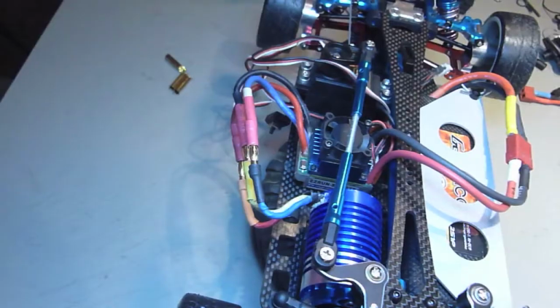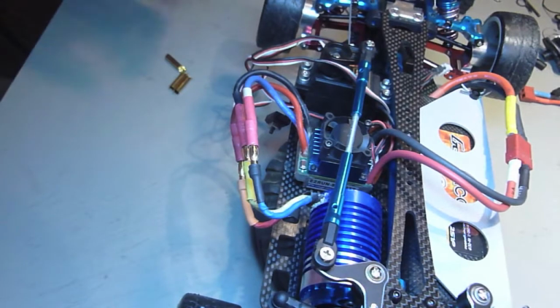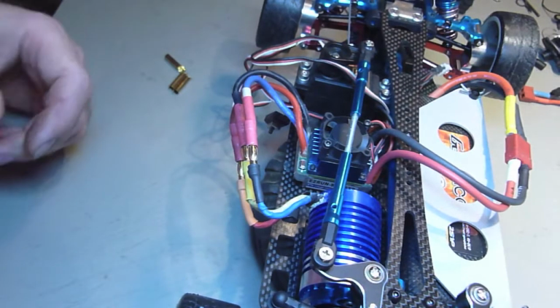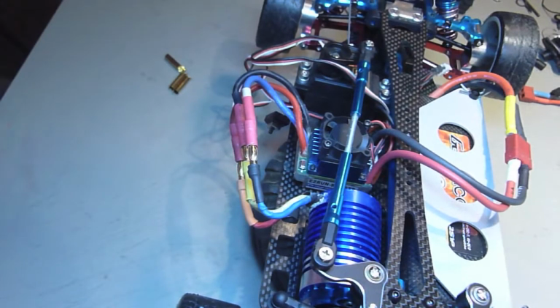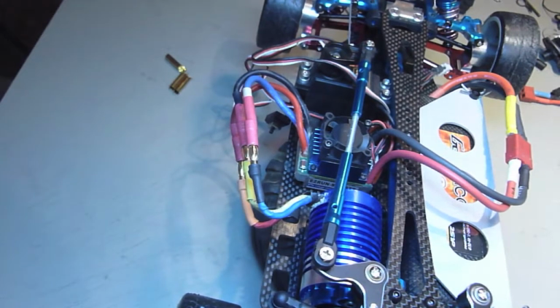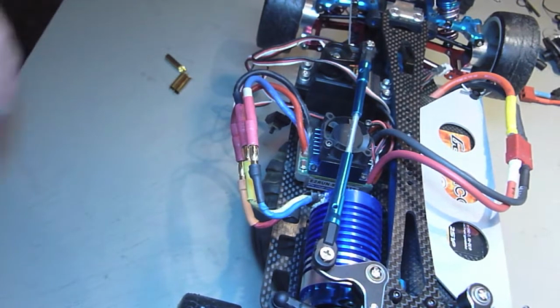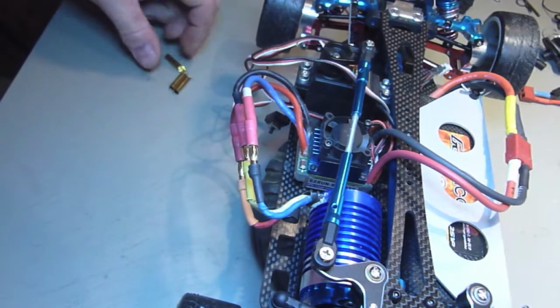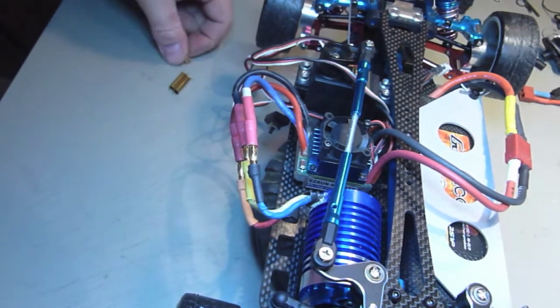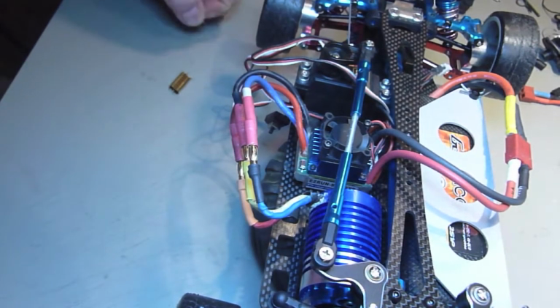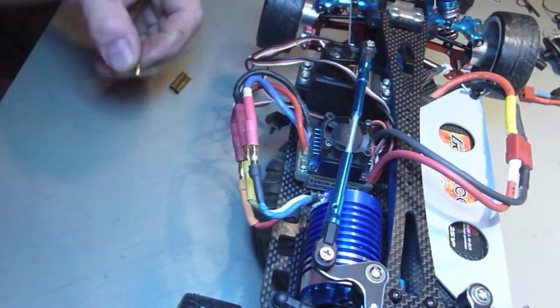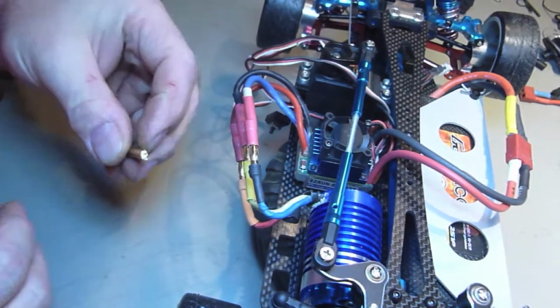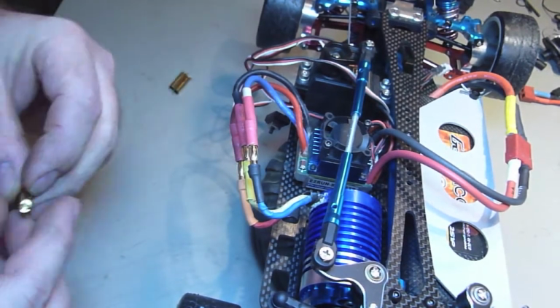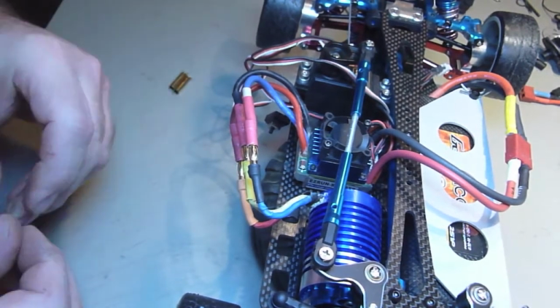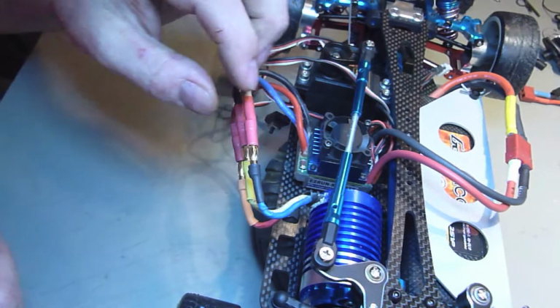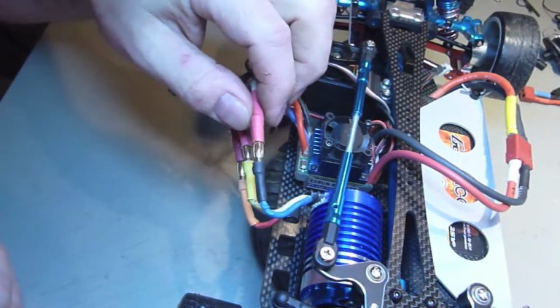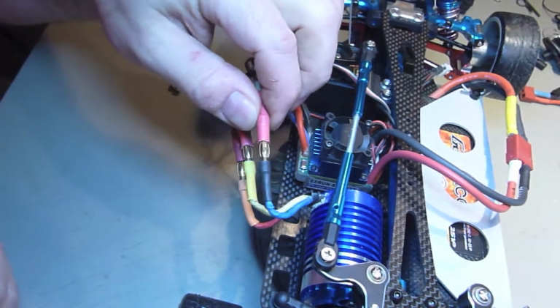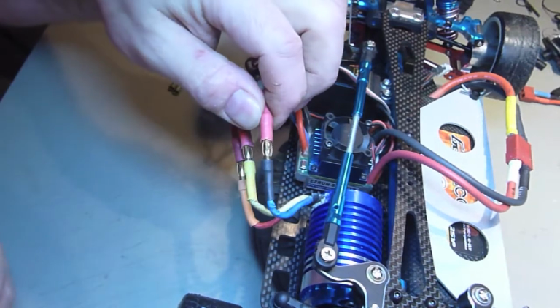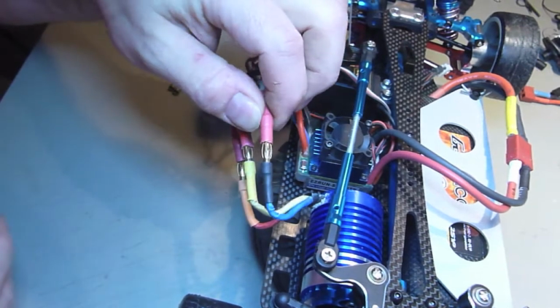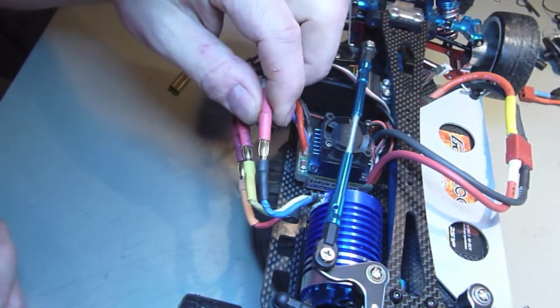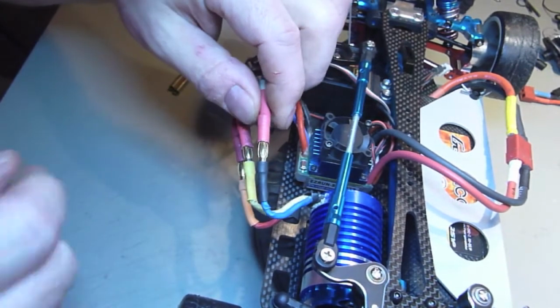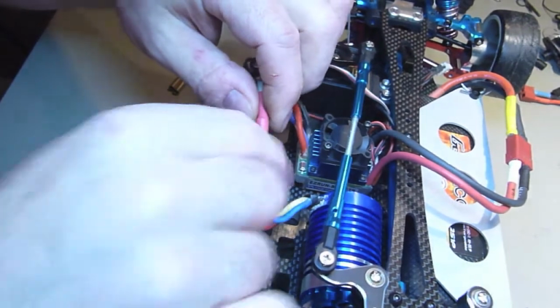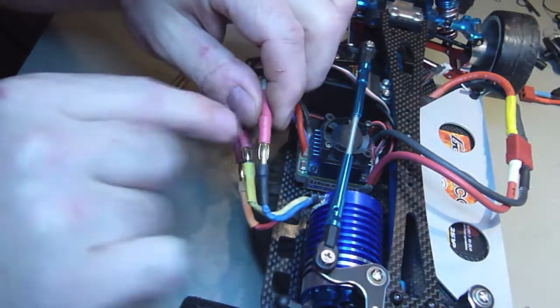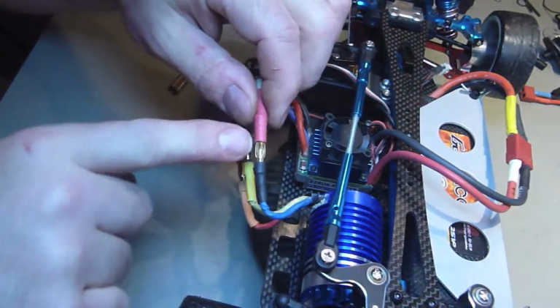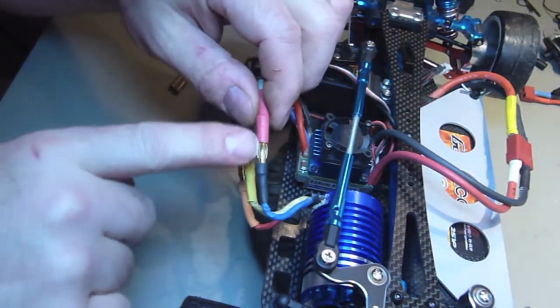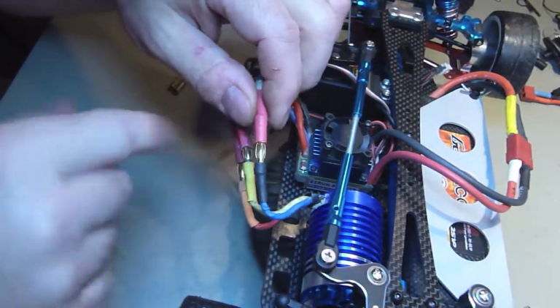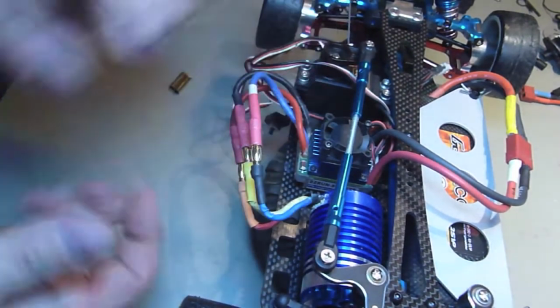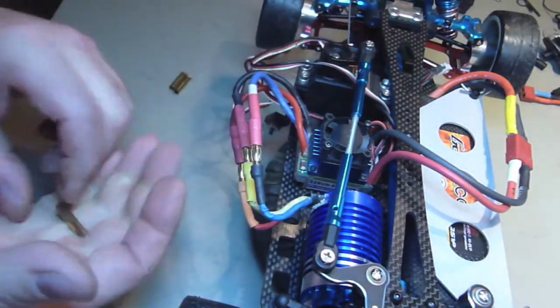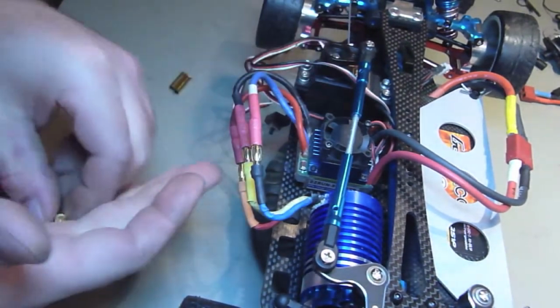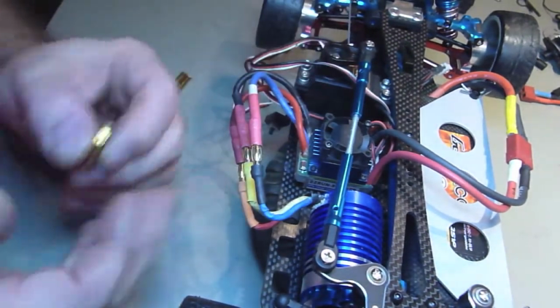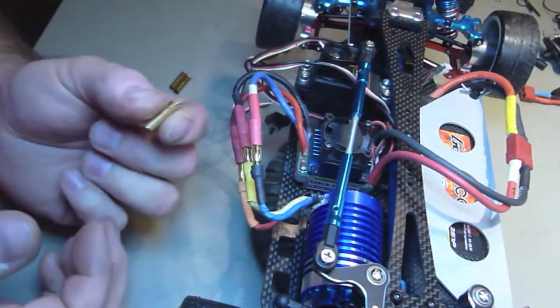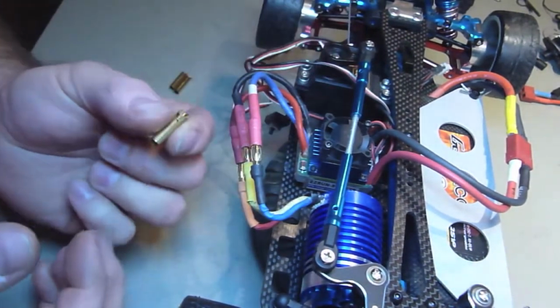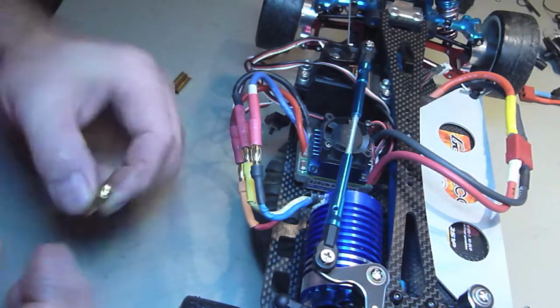Alright, so now we're going to swap out three millimeter connectors — as you see they don't fit — for four millimeter connectors.